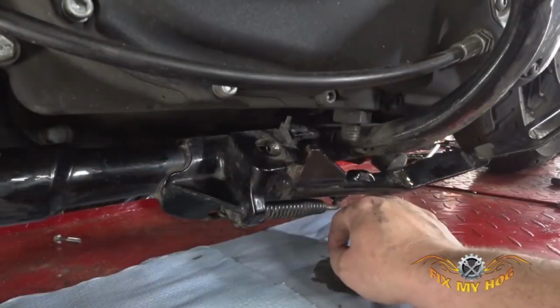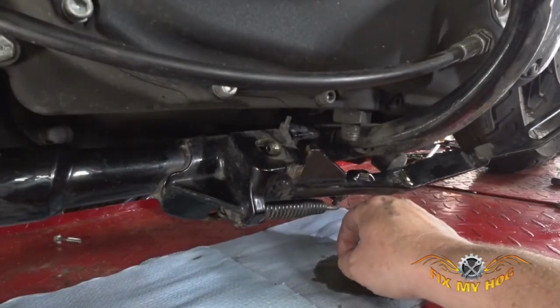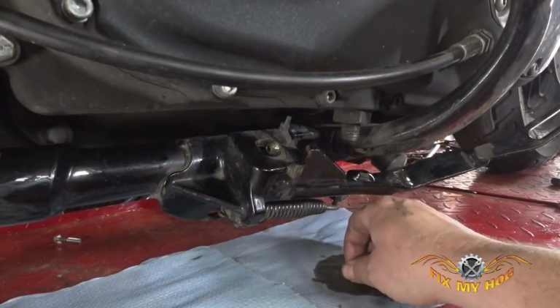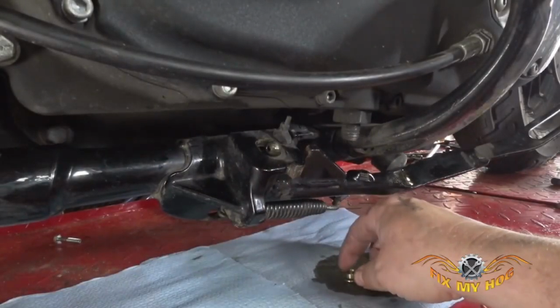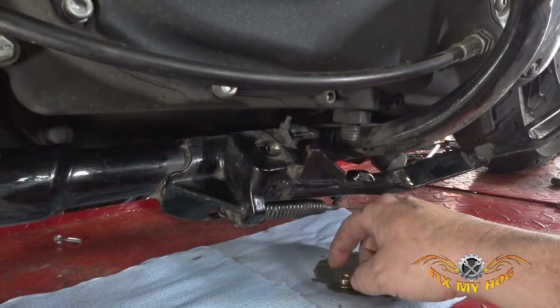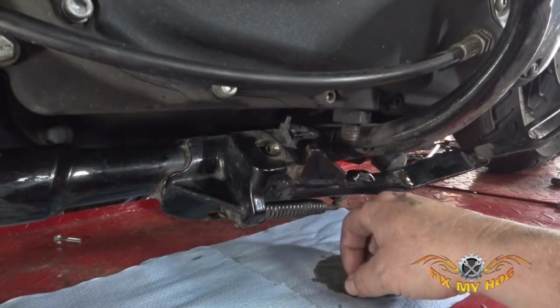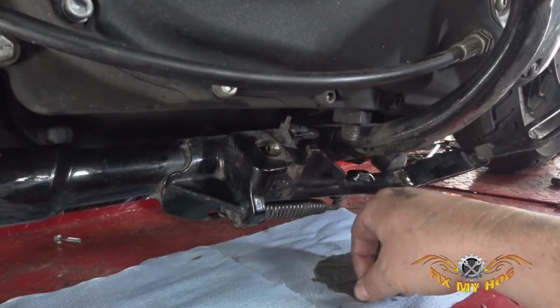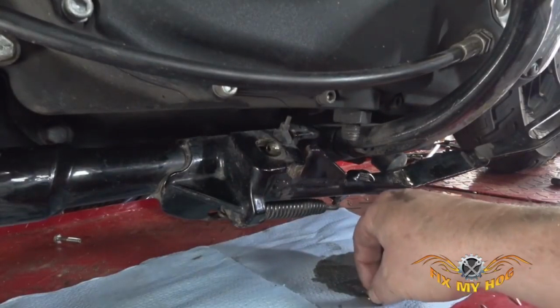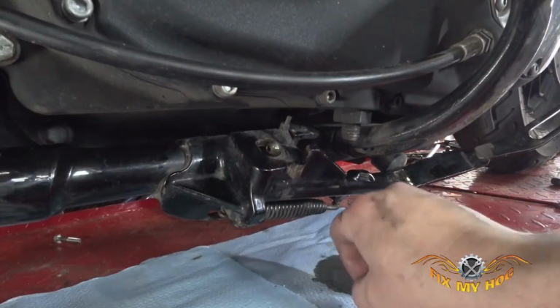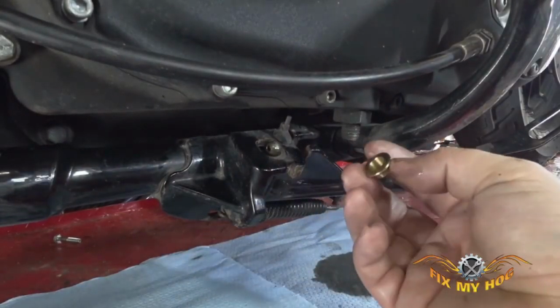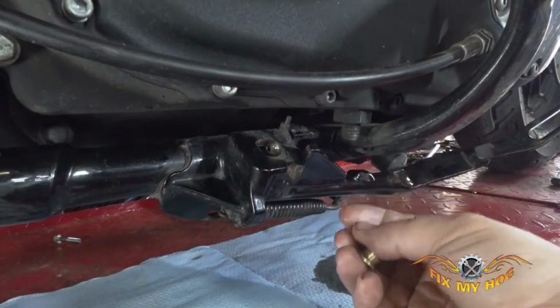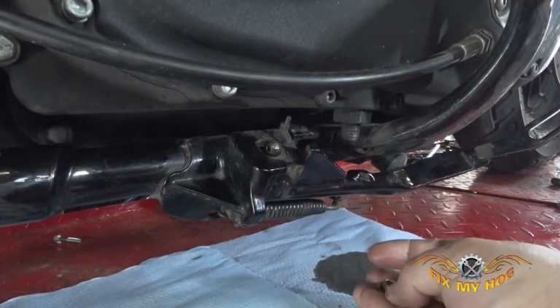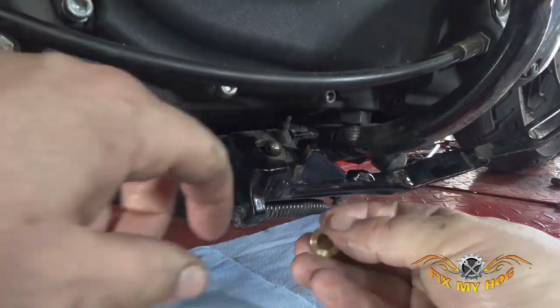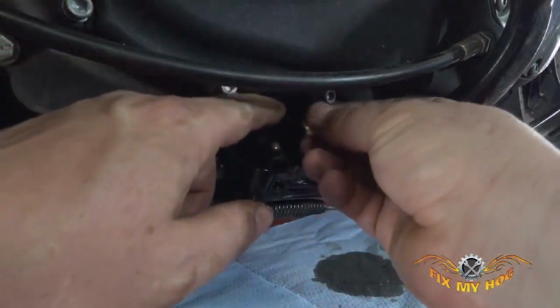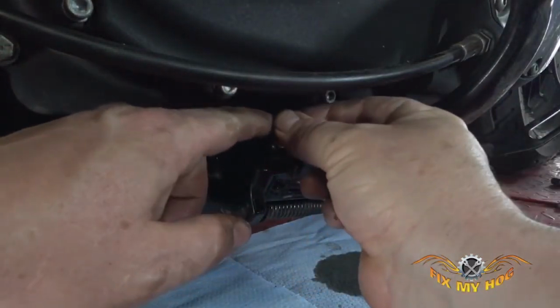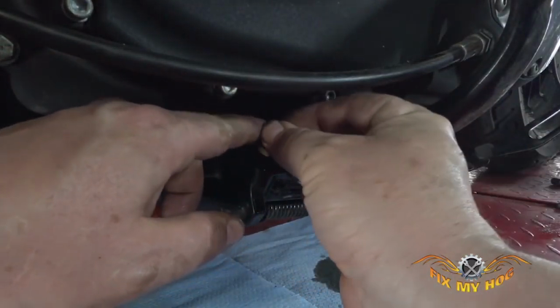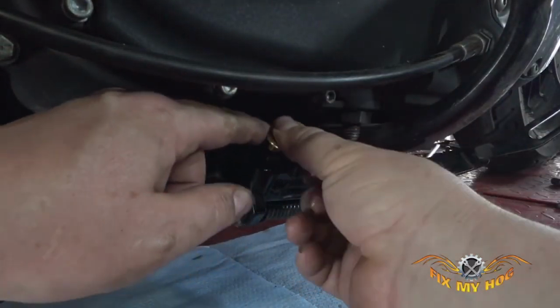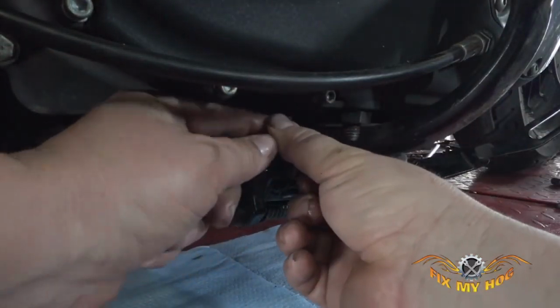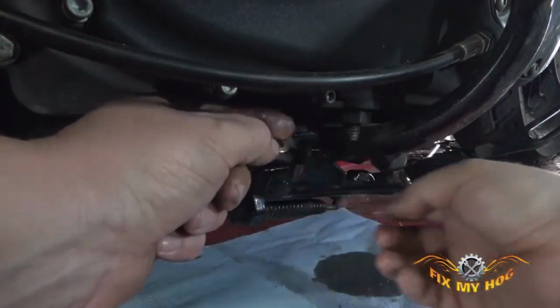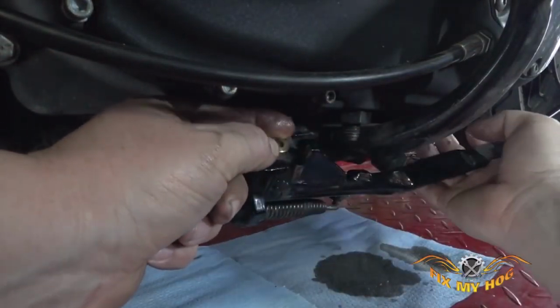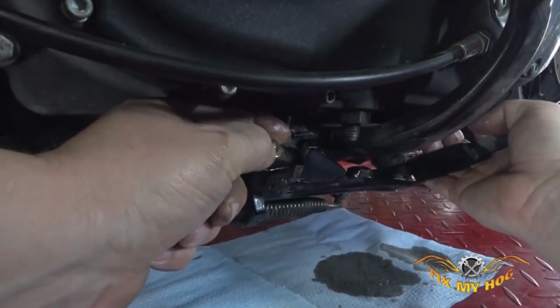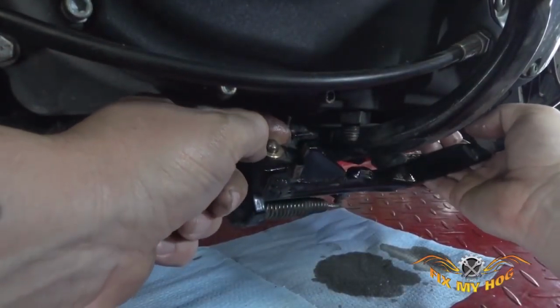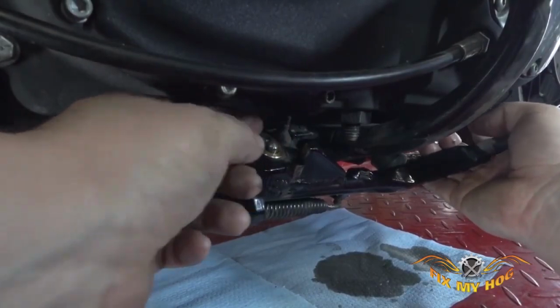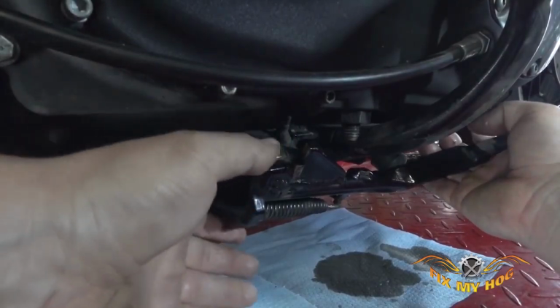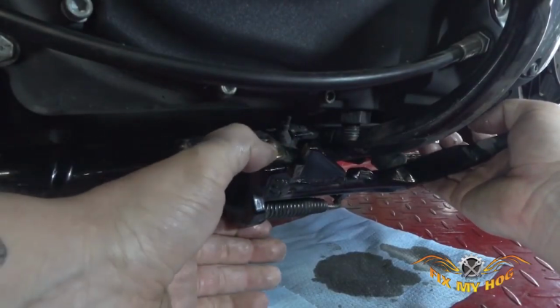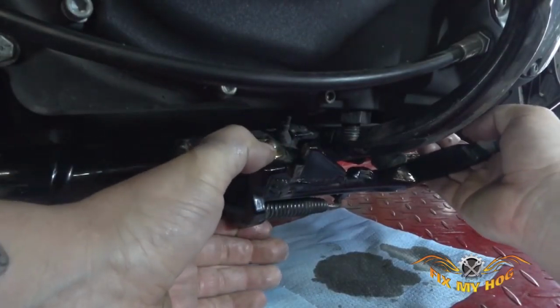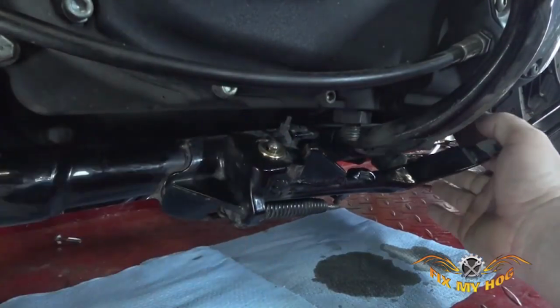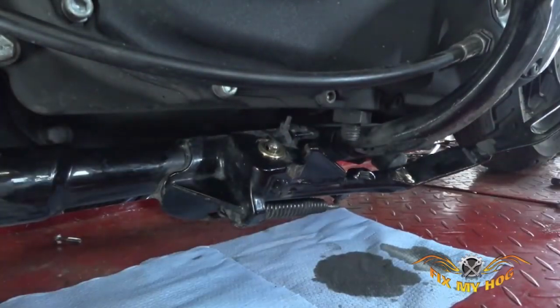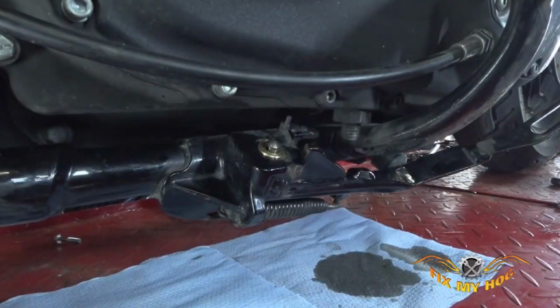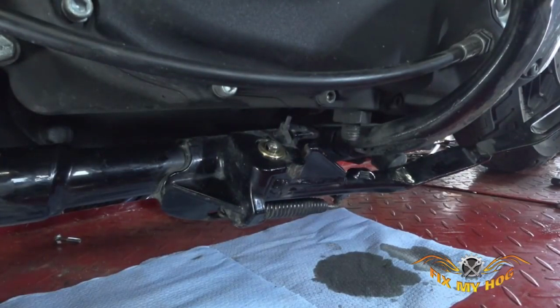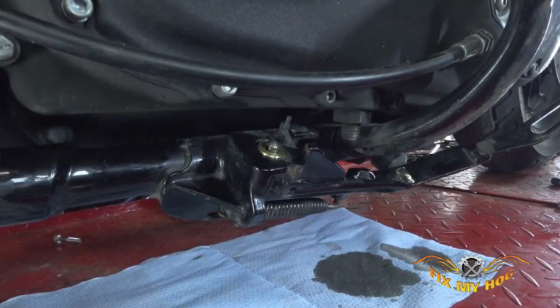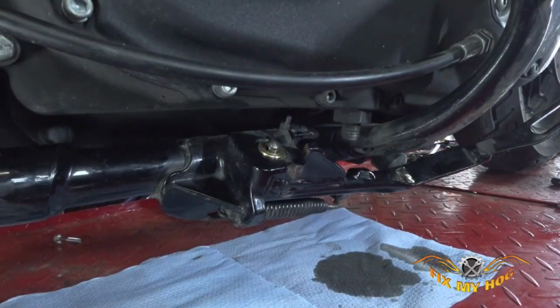Now the pin's all the way up. Take the new lubed-up bushing and drop it on from the top. Move the jiffy stand a little bit to get it locked into place. Everything looks pretty good right there.